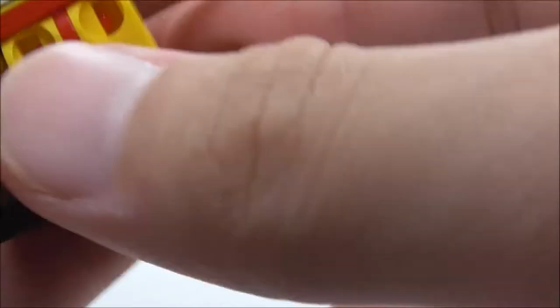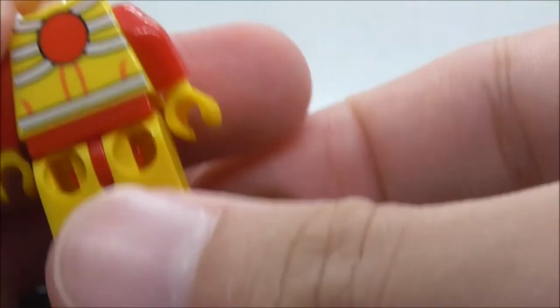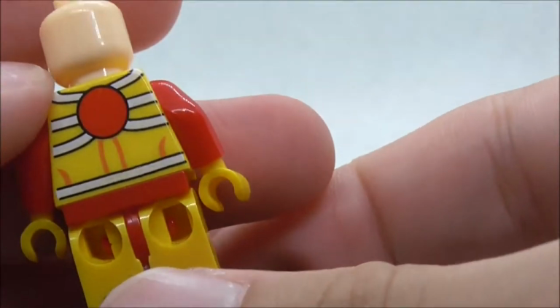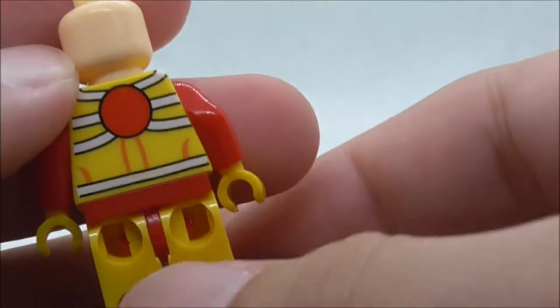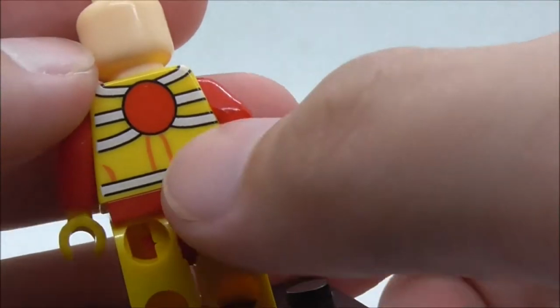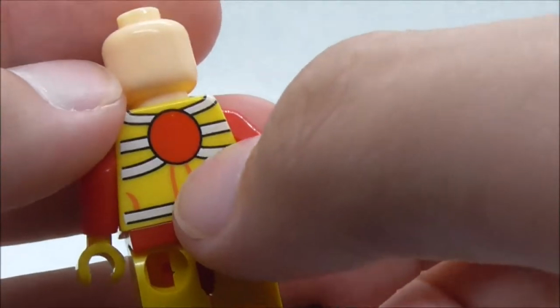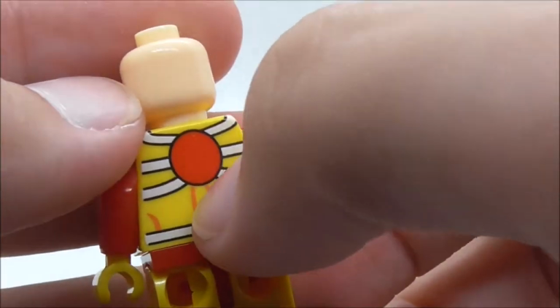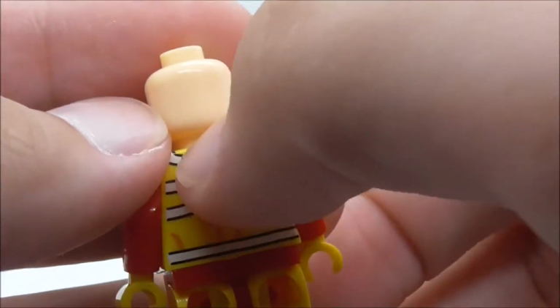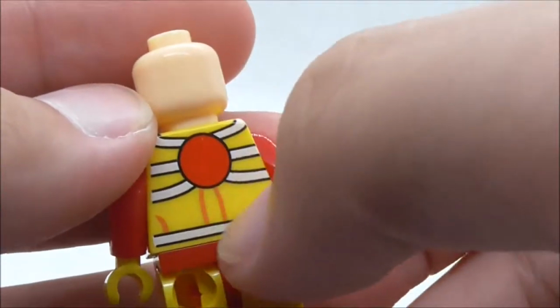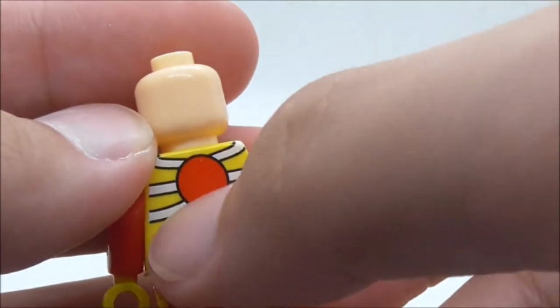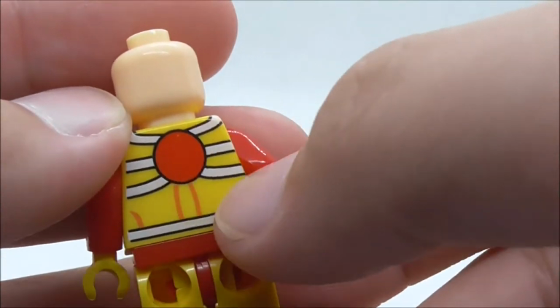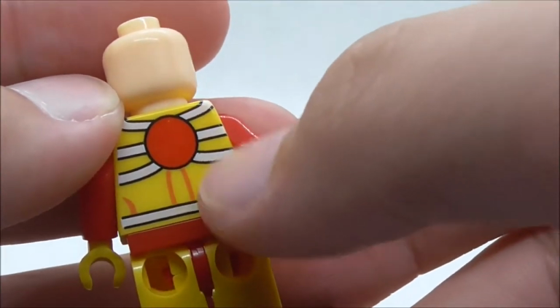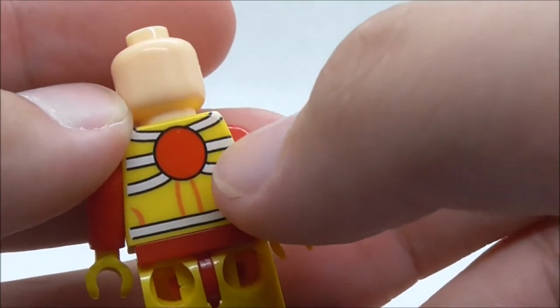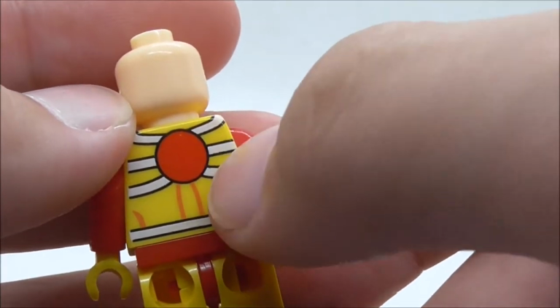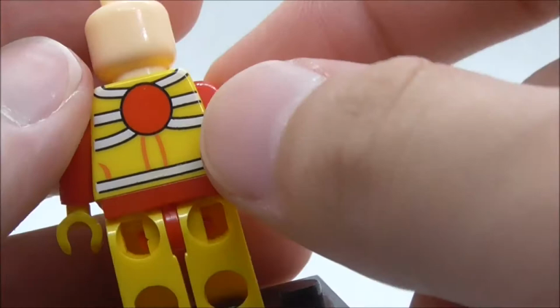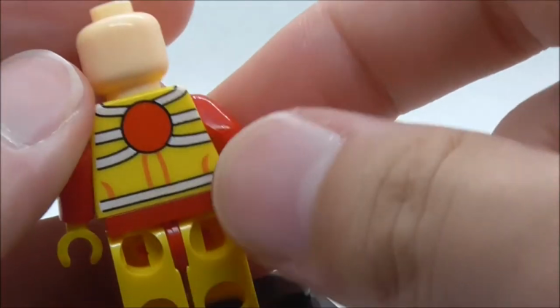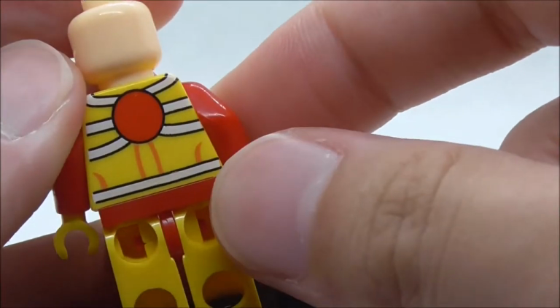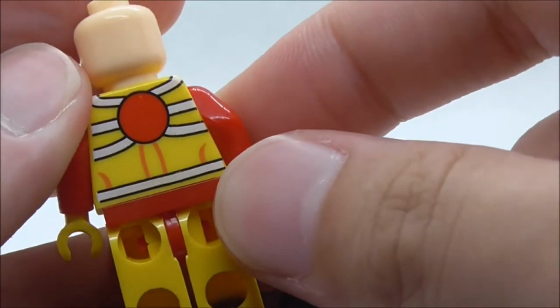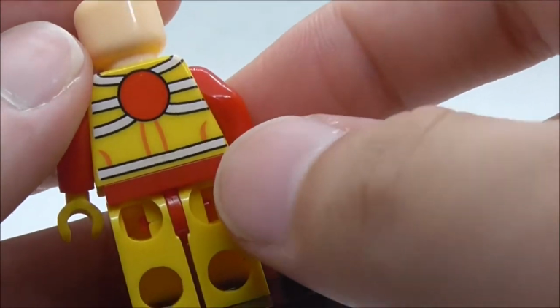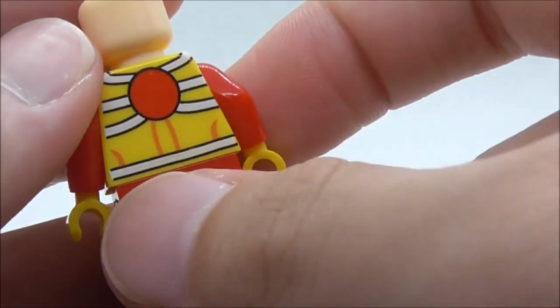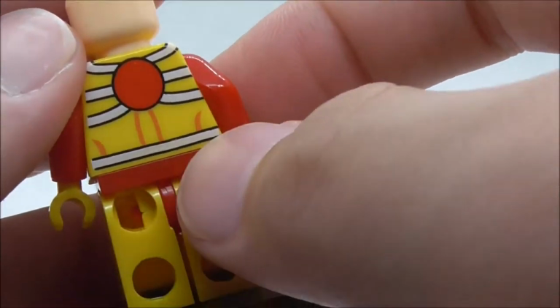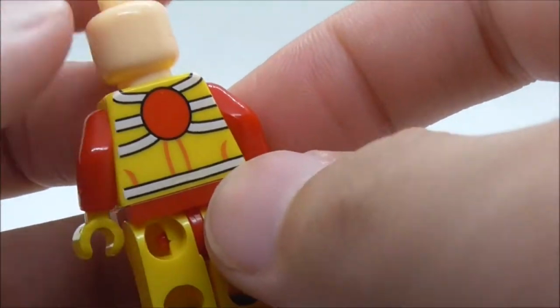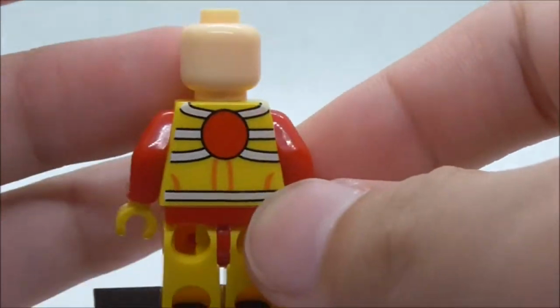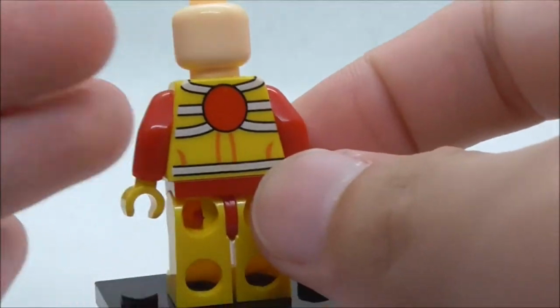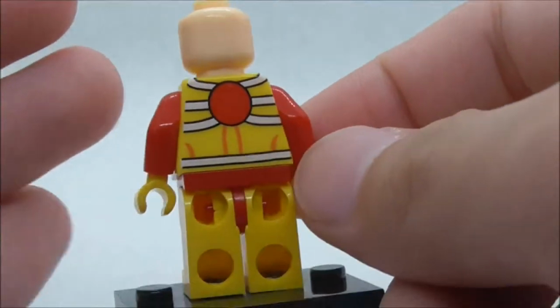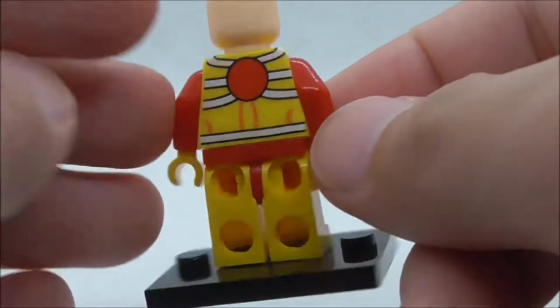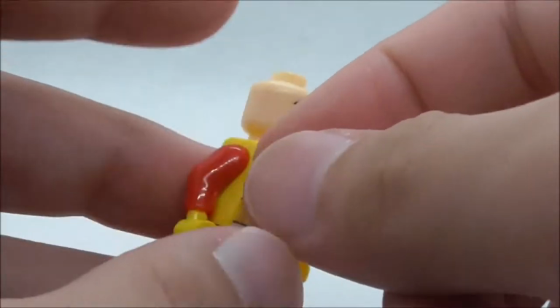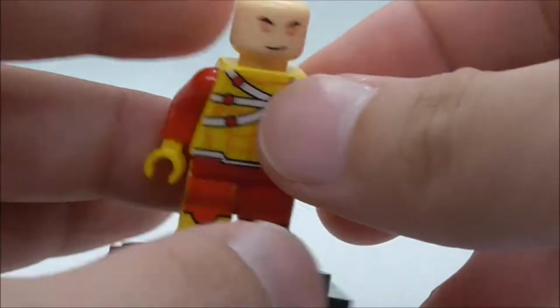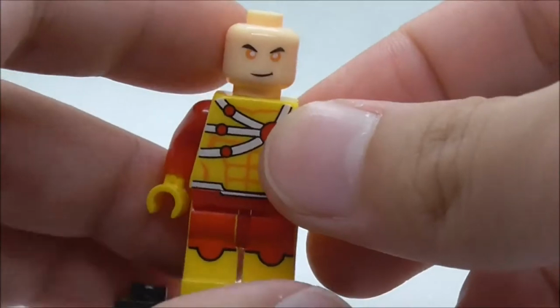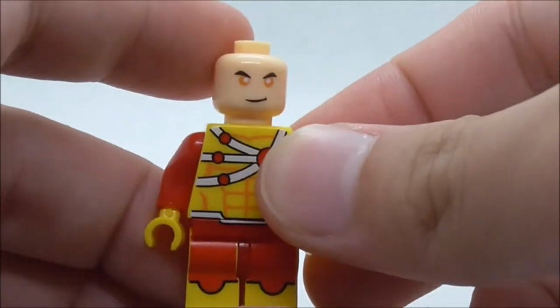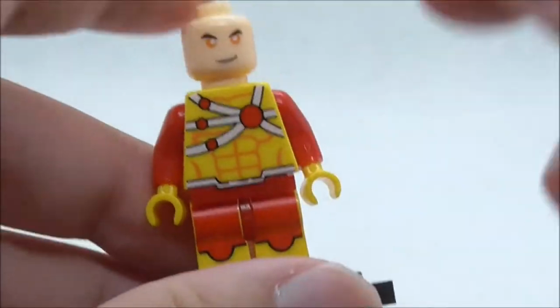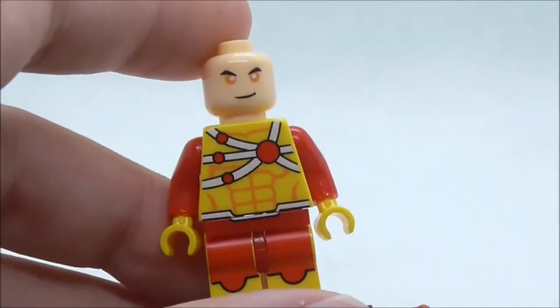This is the back torso print — you have this round red thing and more of these lines or wires, and you have the belt print. That's pretty much it for Firestorm.